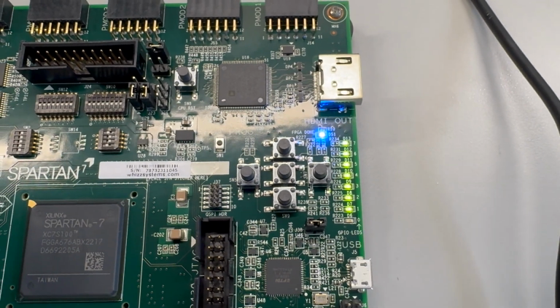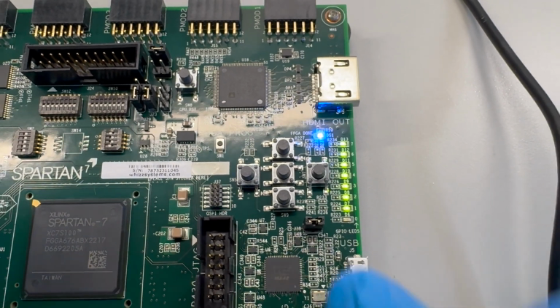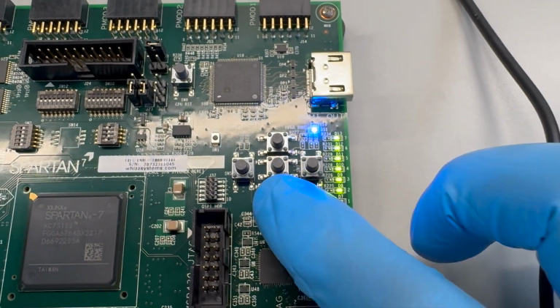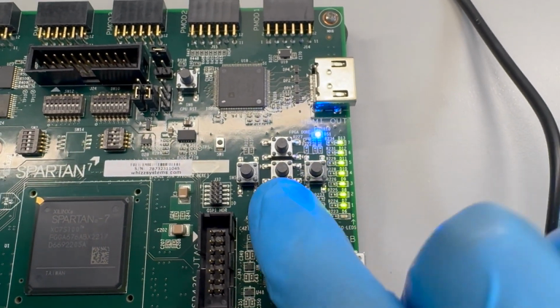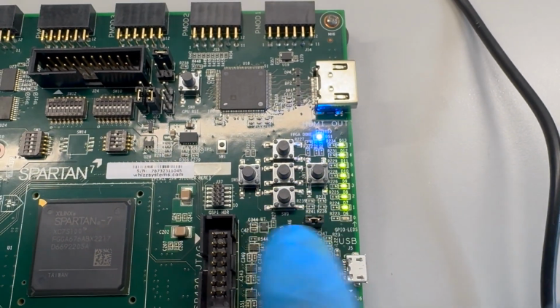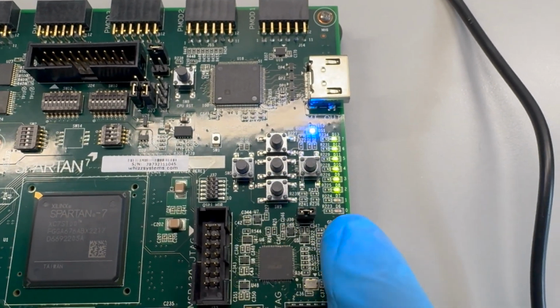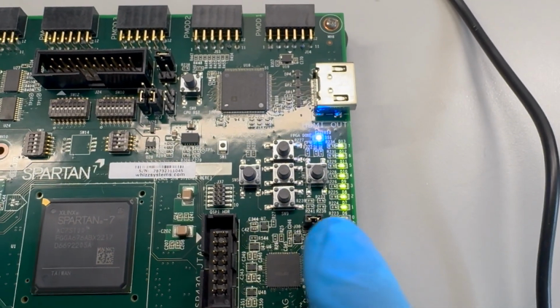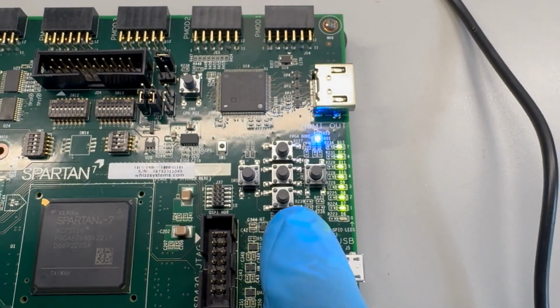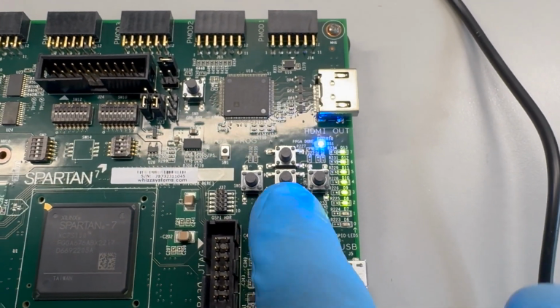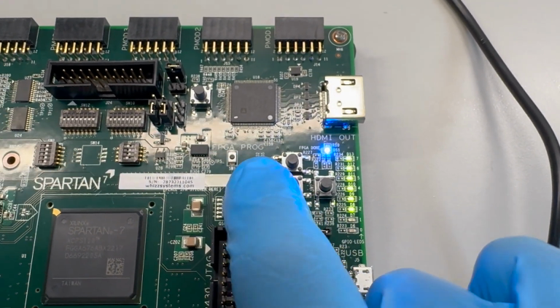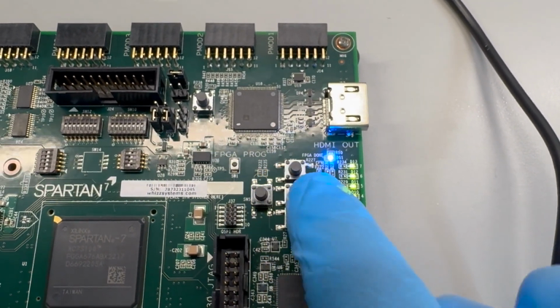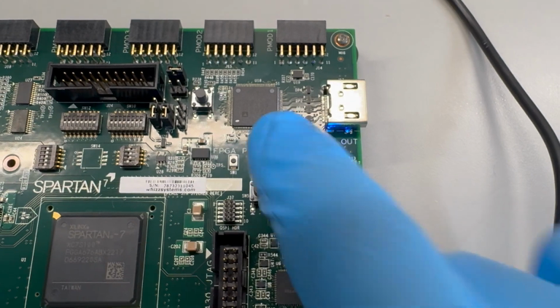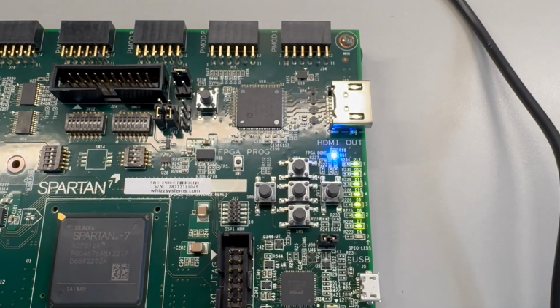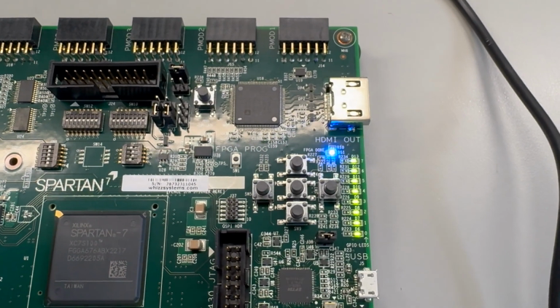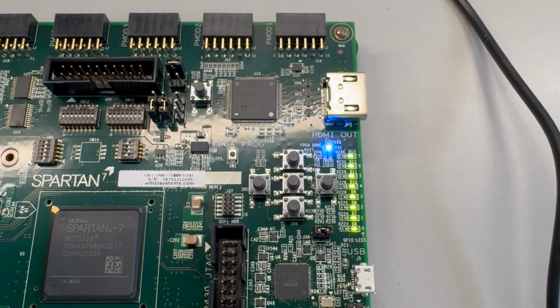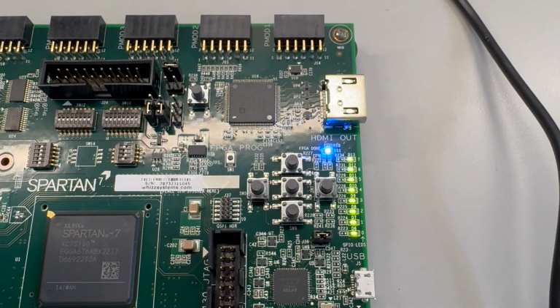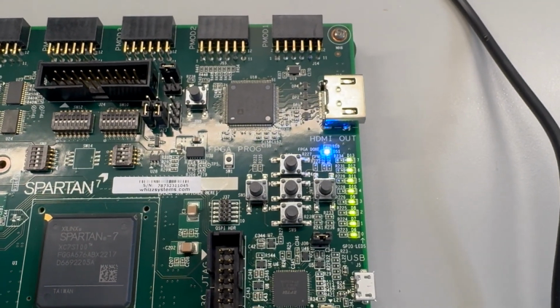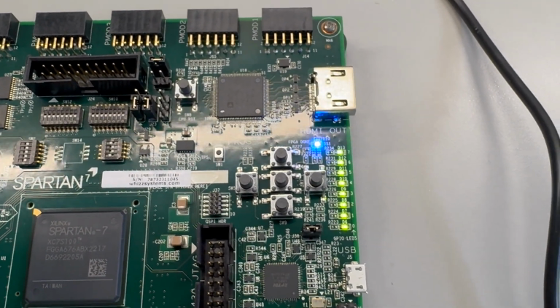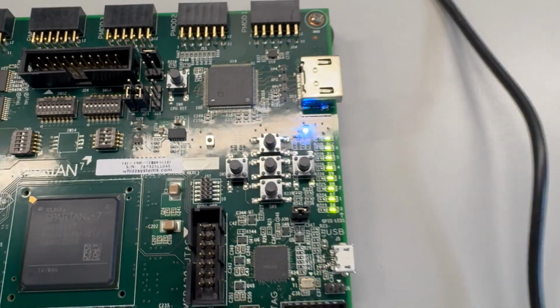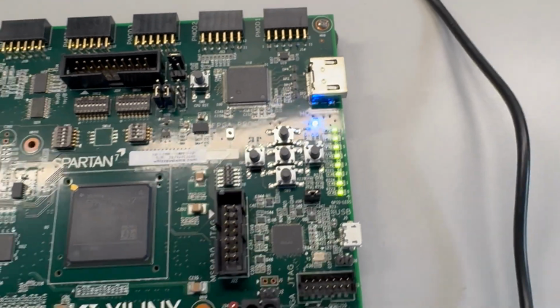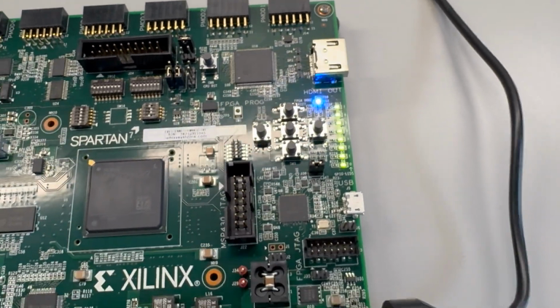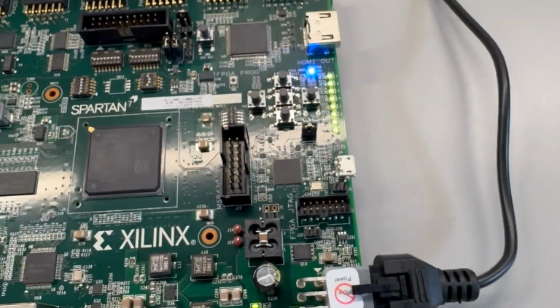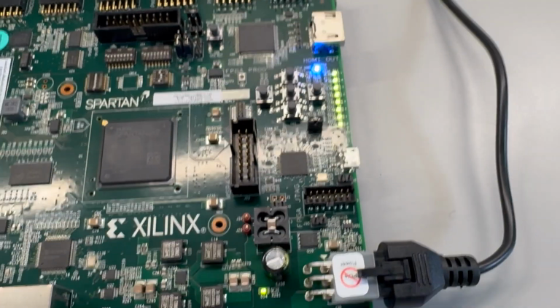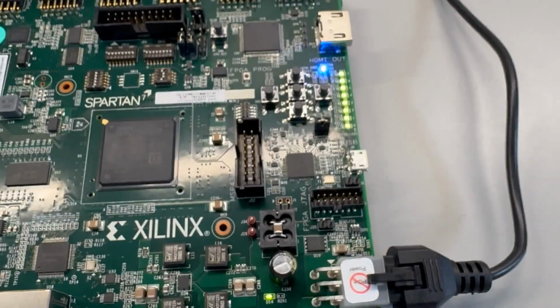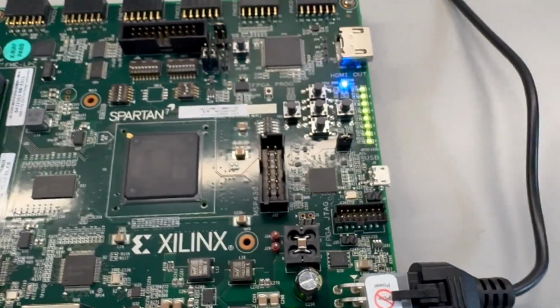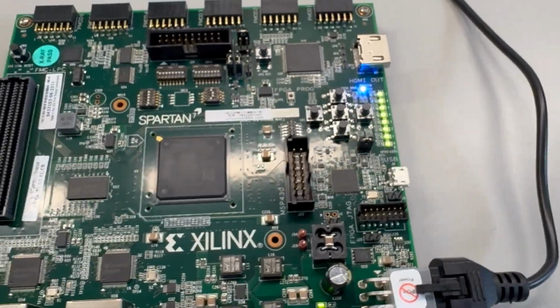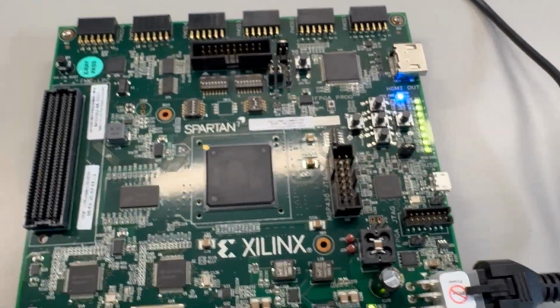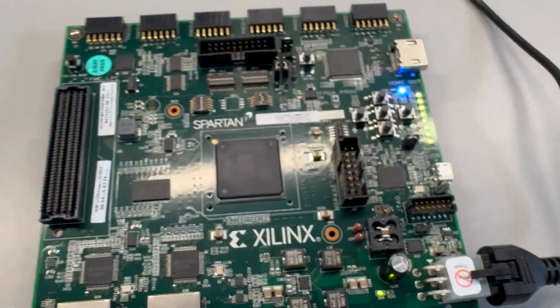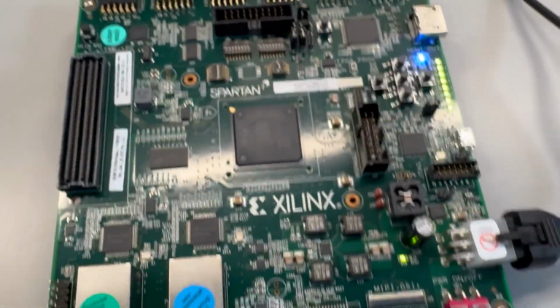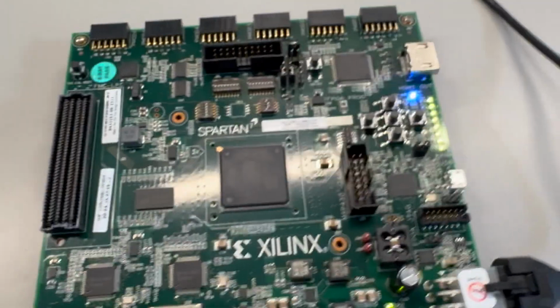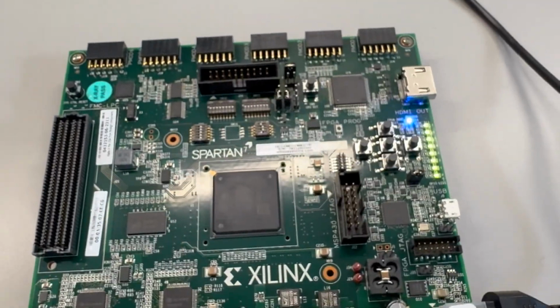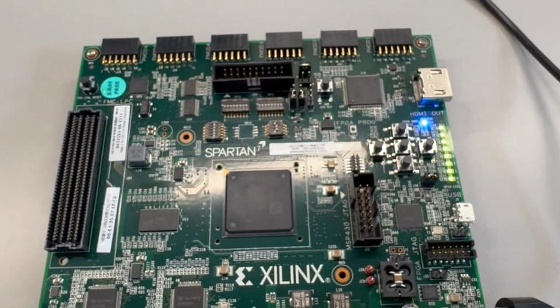It's waiting for us to input and test the buttons. And then it's done. Seems like the board is fully operational.